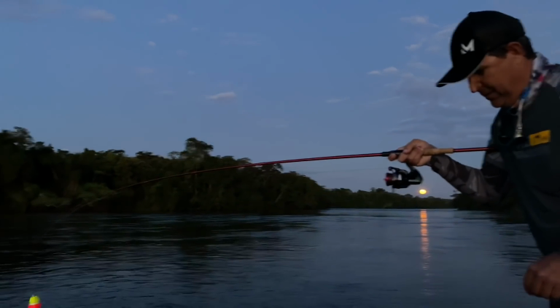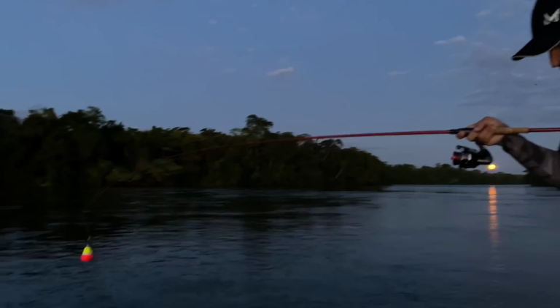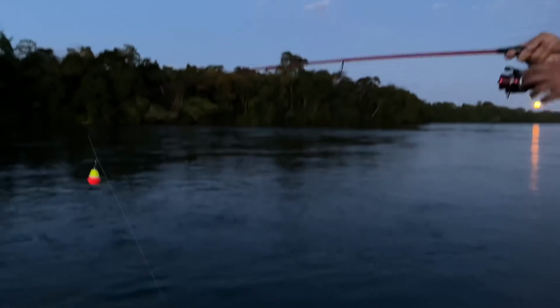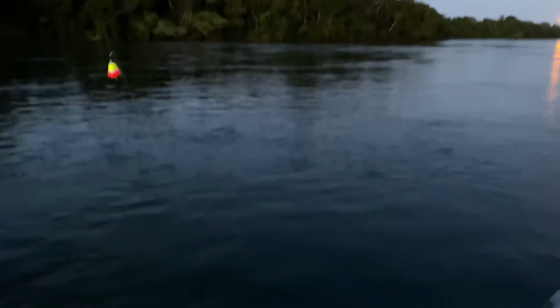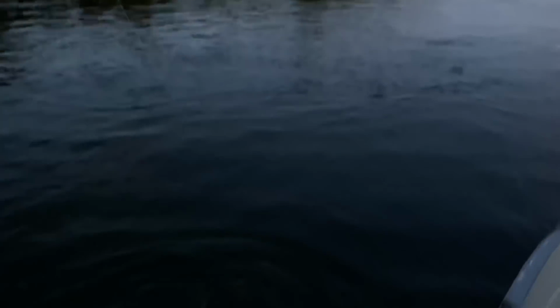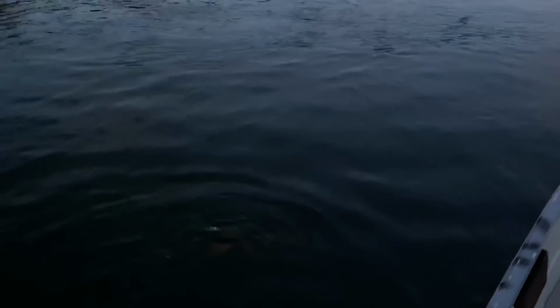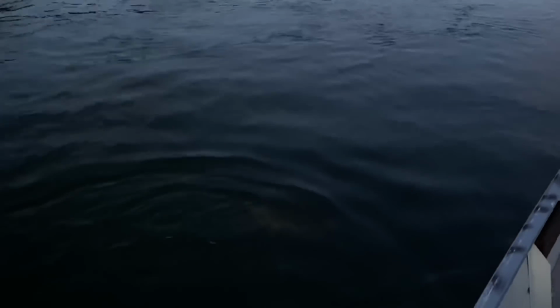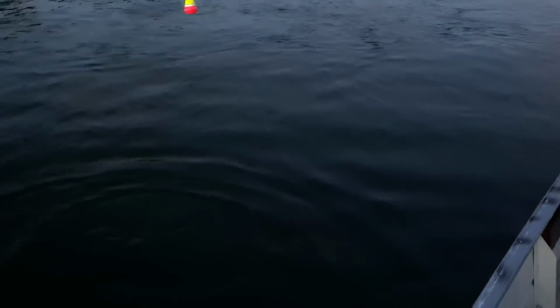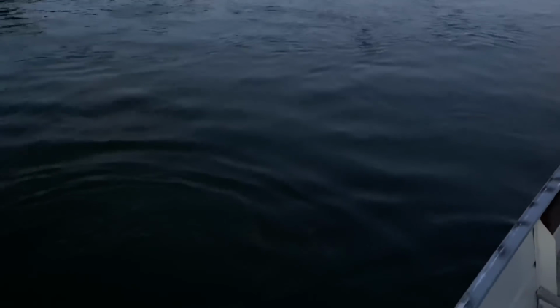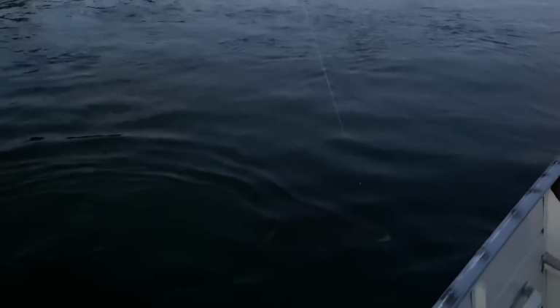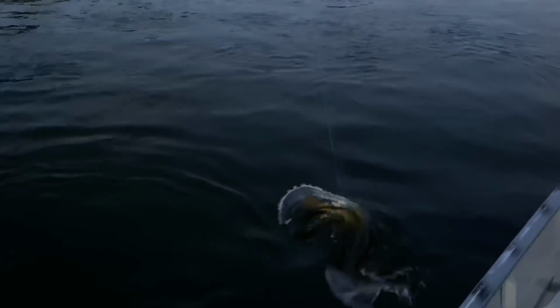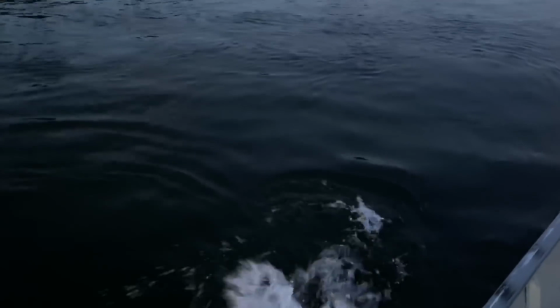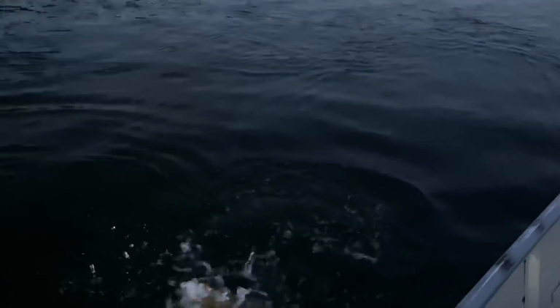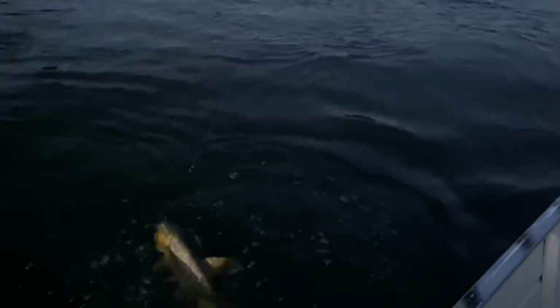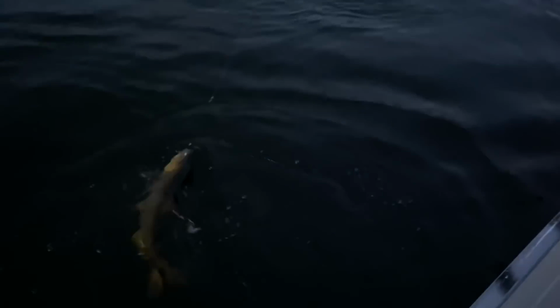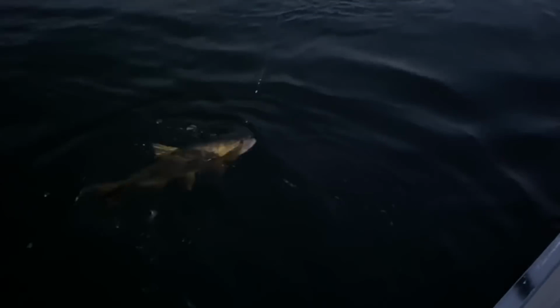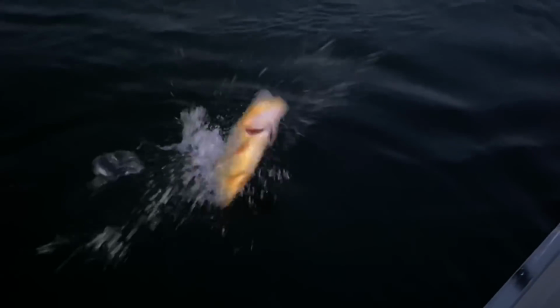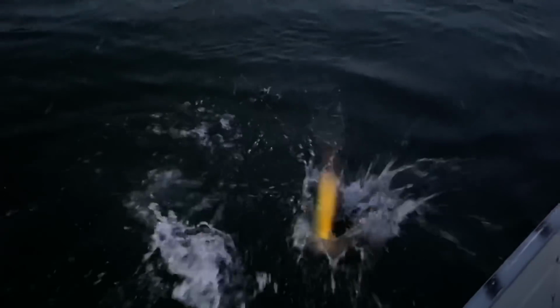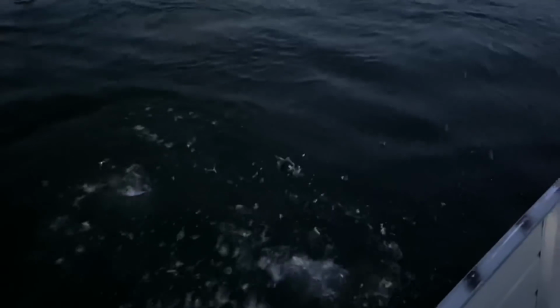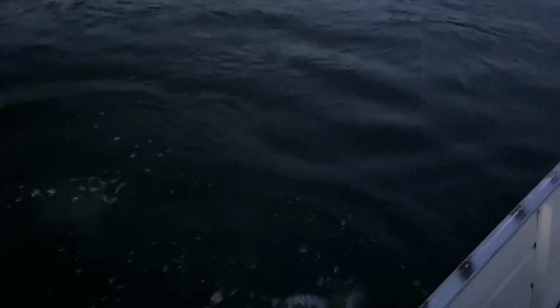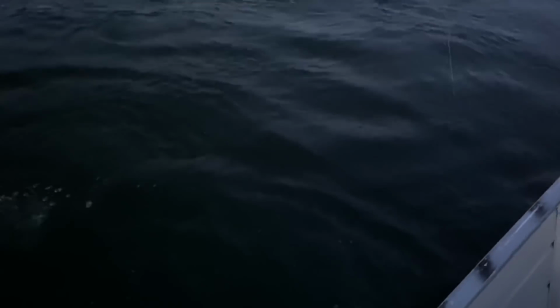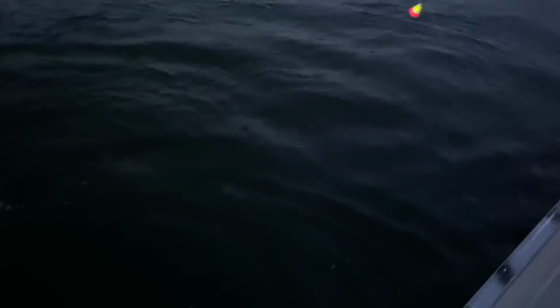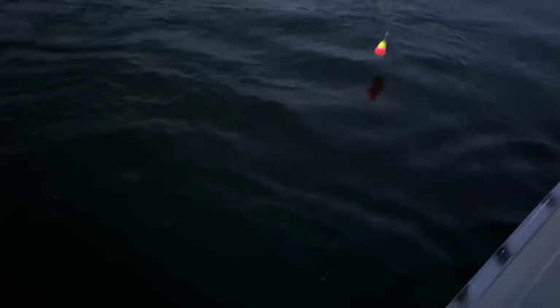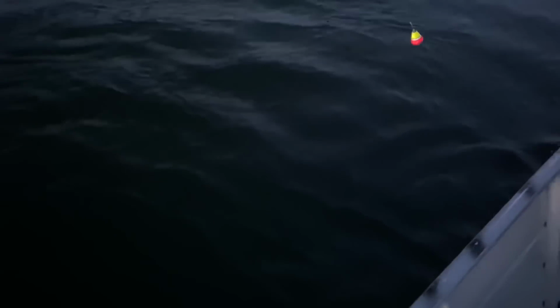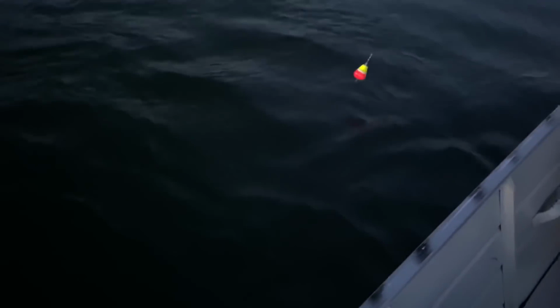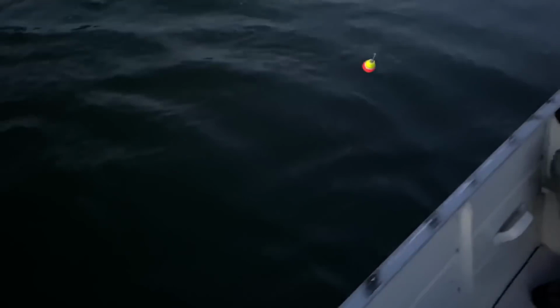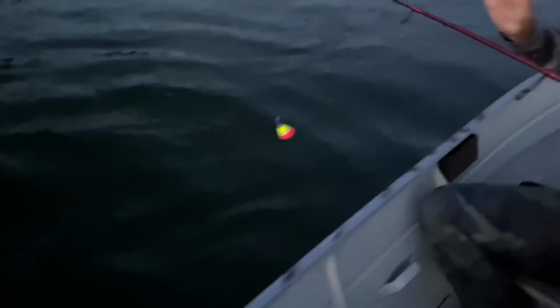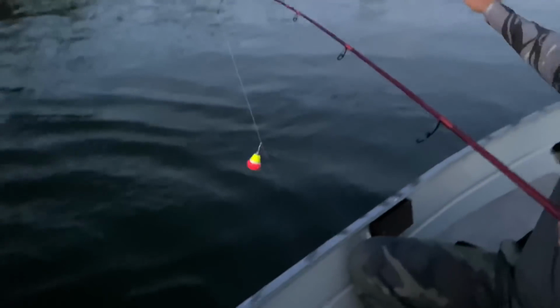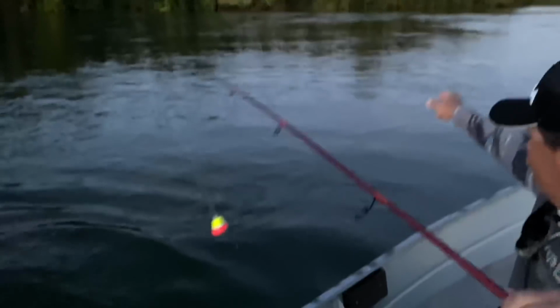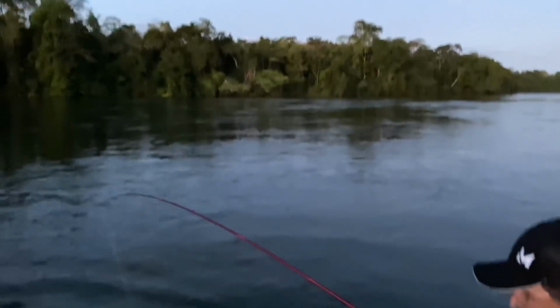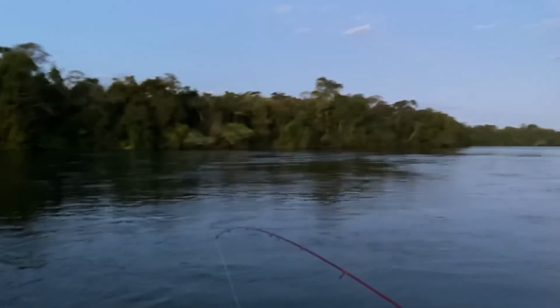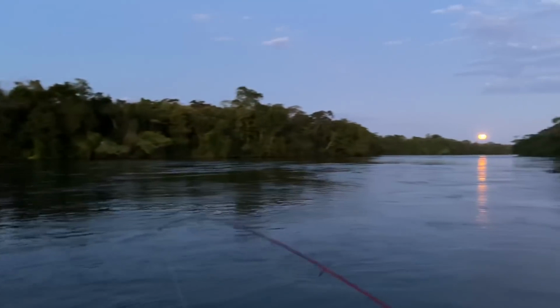Olha o tamanho do dourado que está aqui, lindaço. Peixe bonito, saltou para caramba lá. Que pegadinha, lindo! Seu animalito. Vou embarcar ele aqui, vamos soltar ele. E de novo, olha lá a lua crescendo lá atrás de nós.